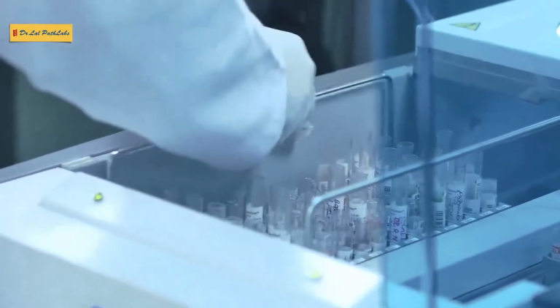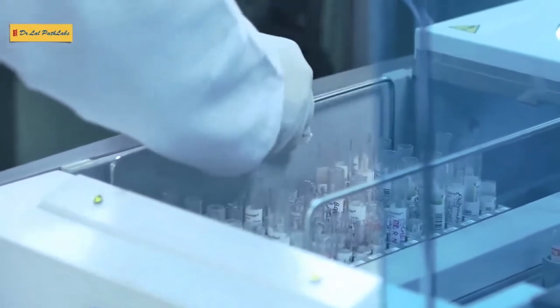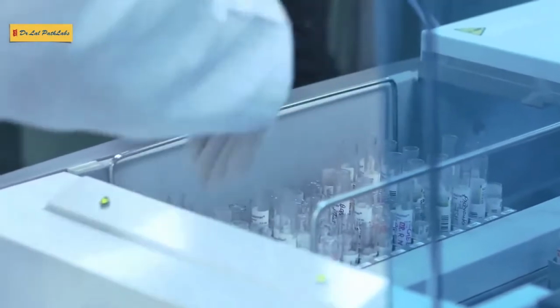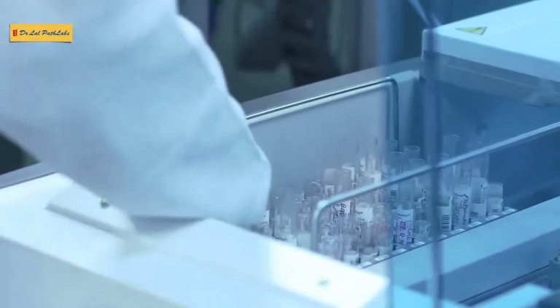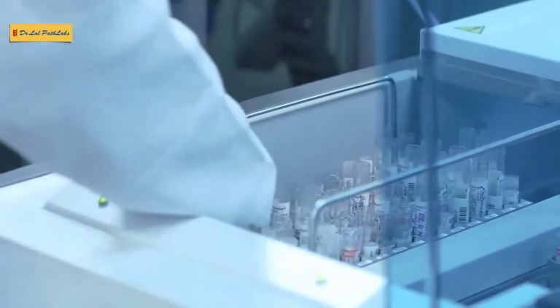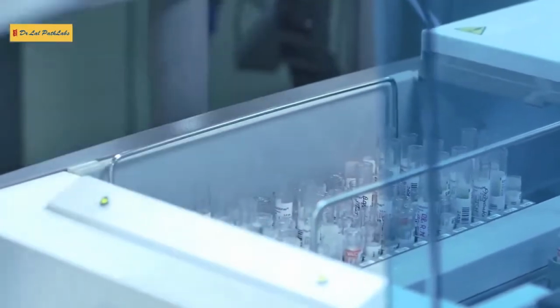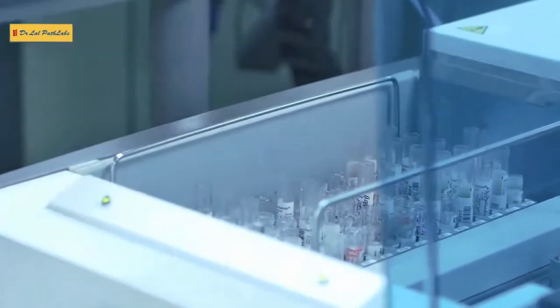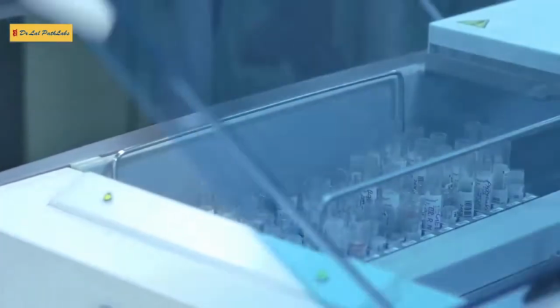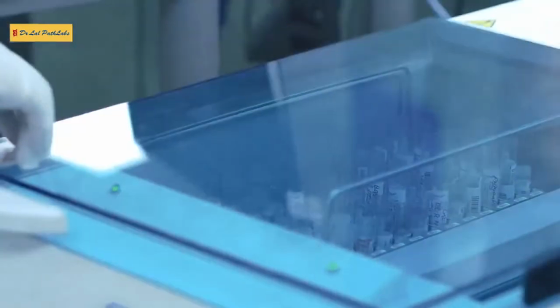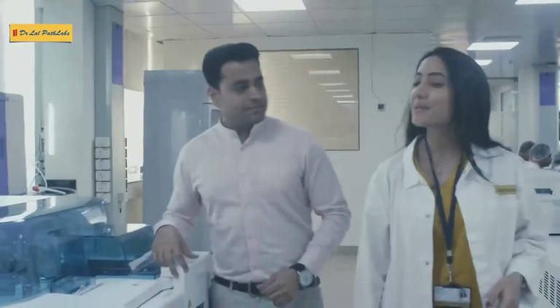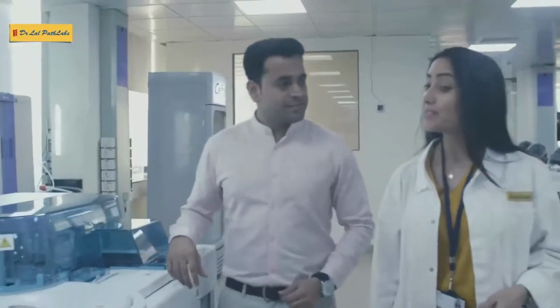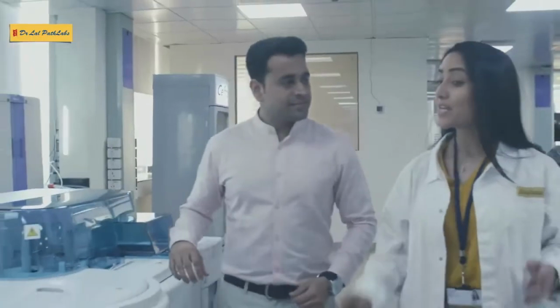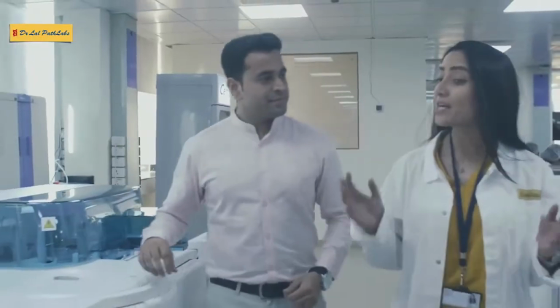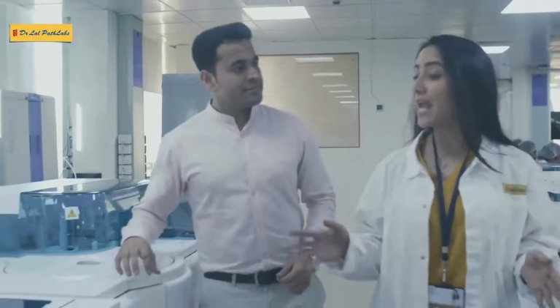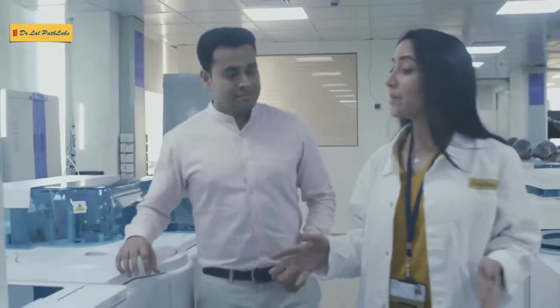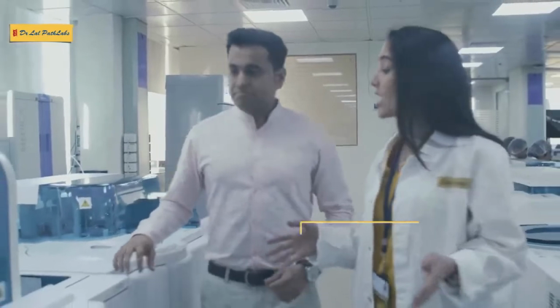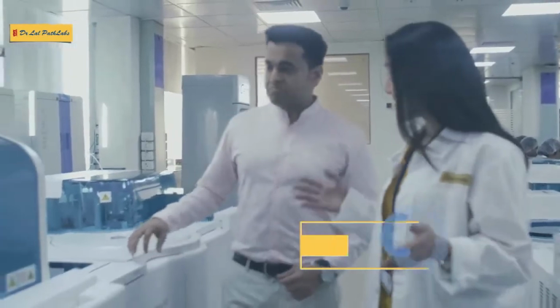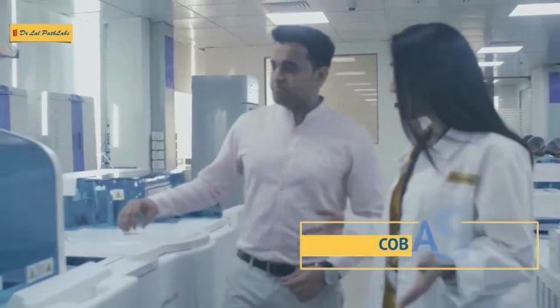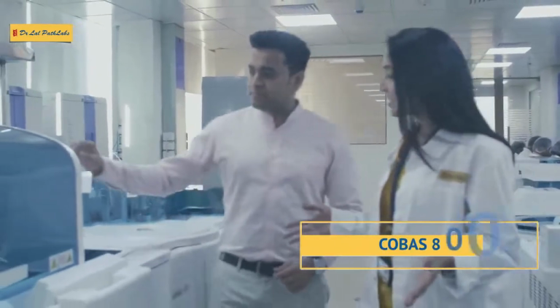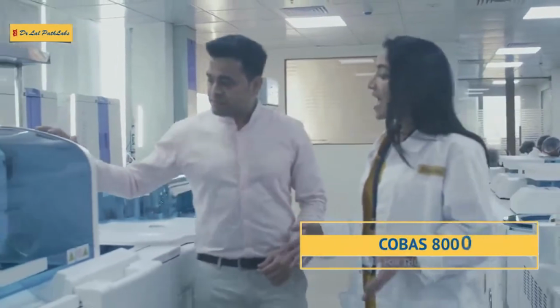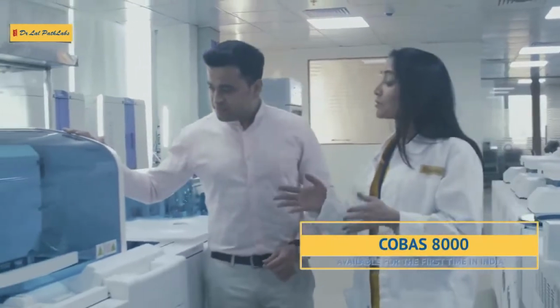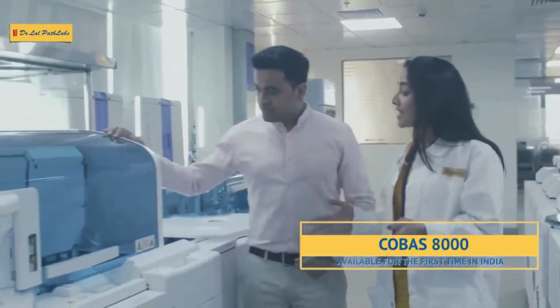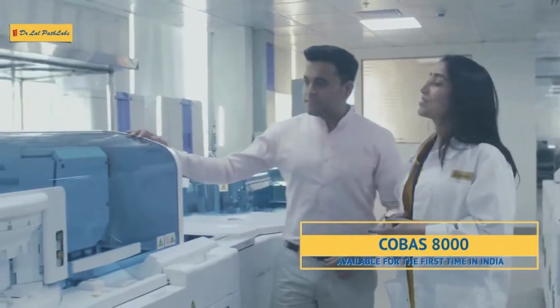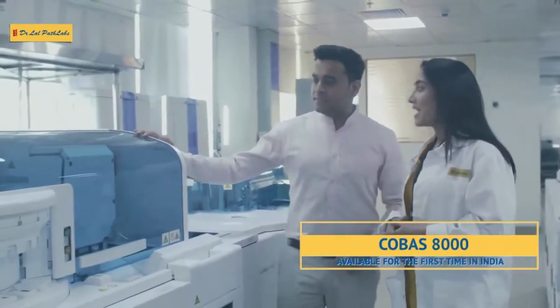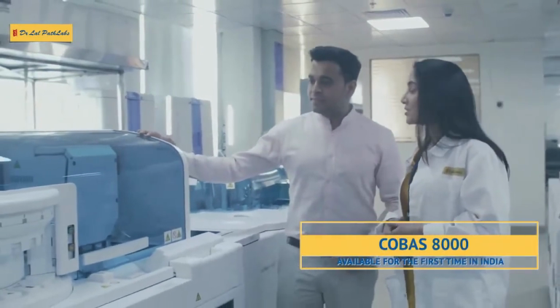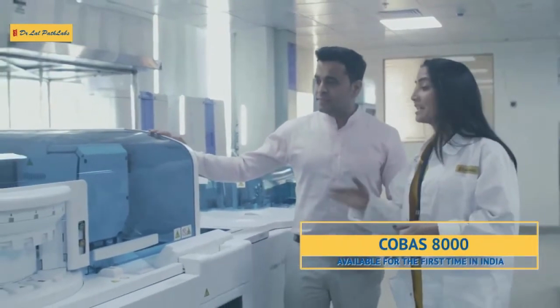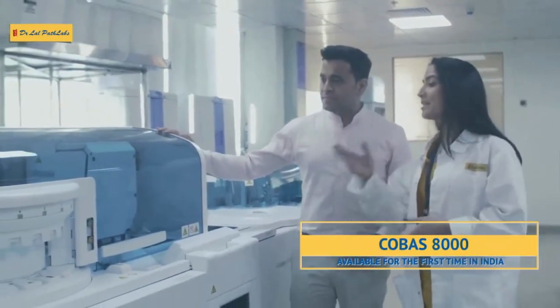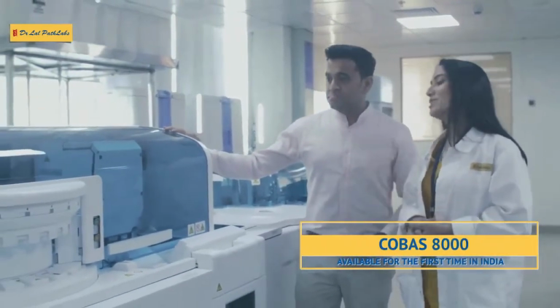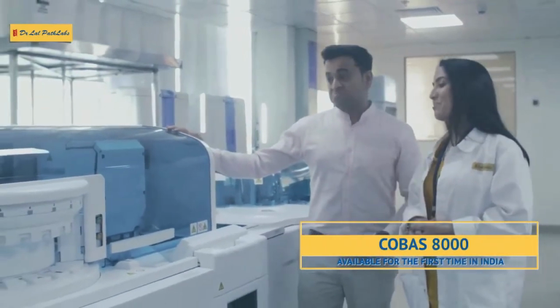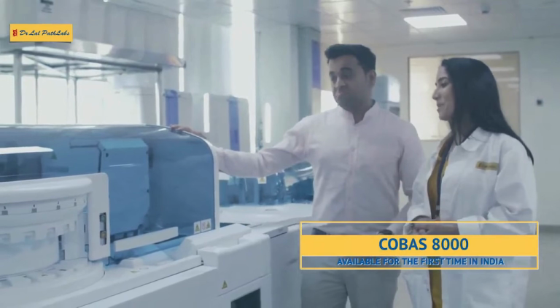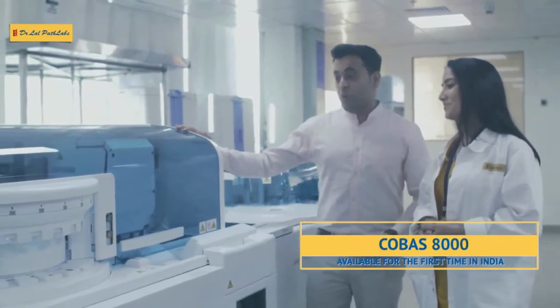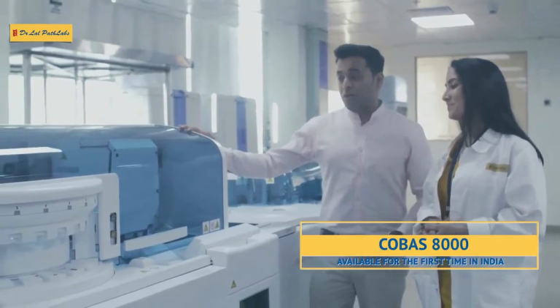This latest model is like a gem of this building. It has the capacity of 680 immunoassay tests per hour and up to 9,800 clinical chemistry tests per hour.